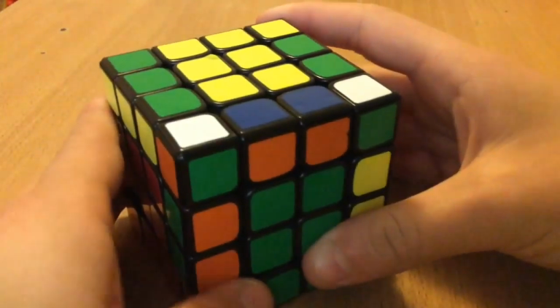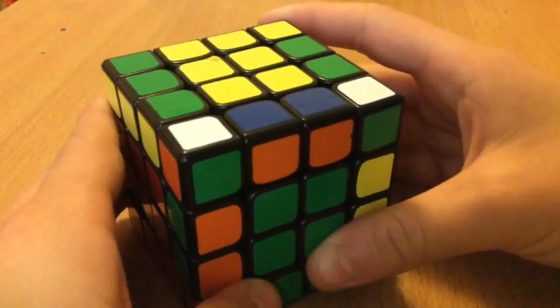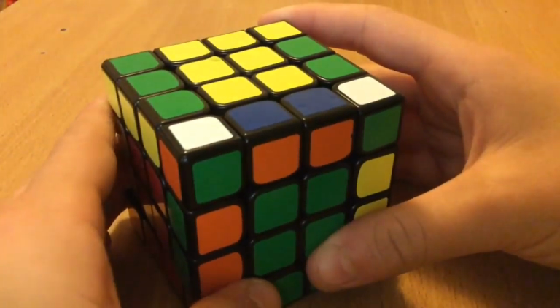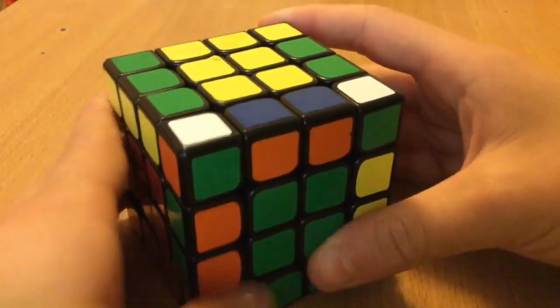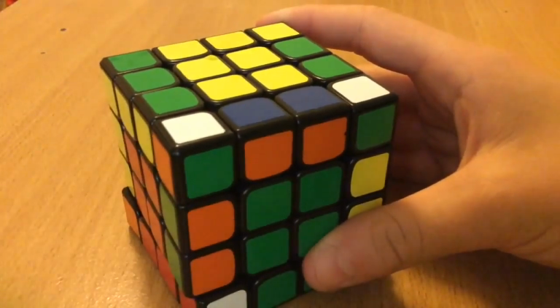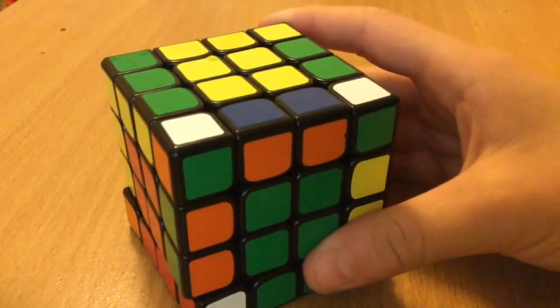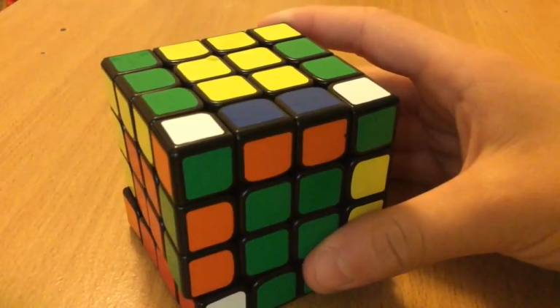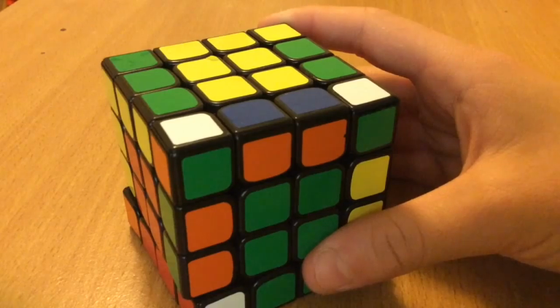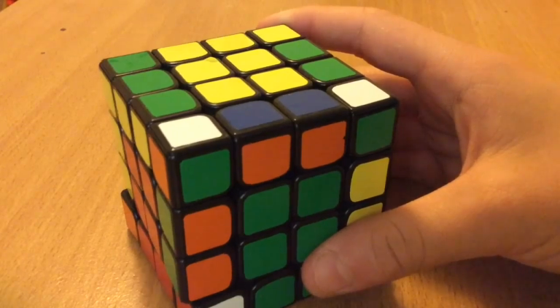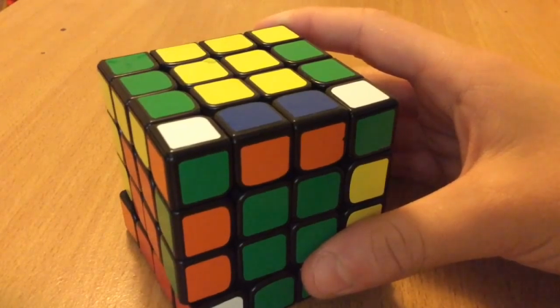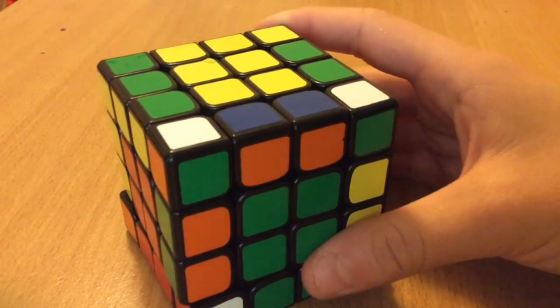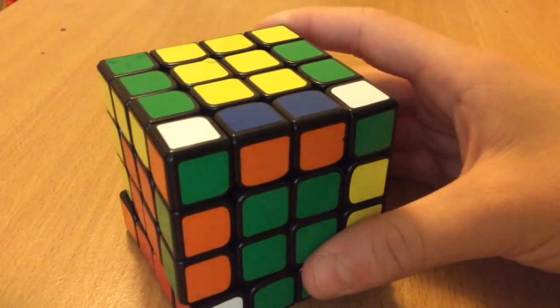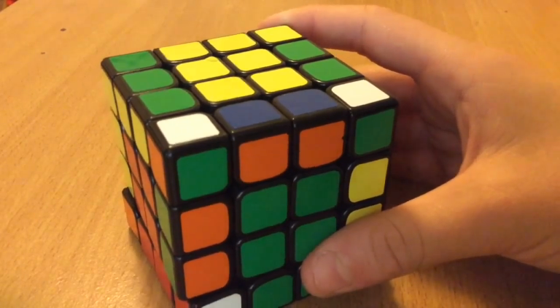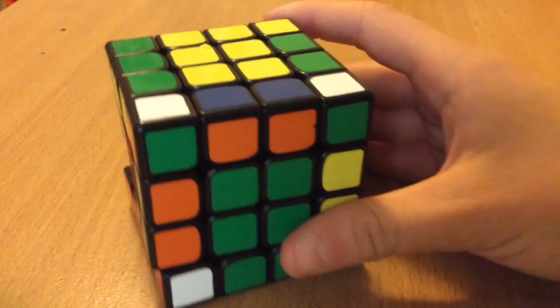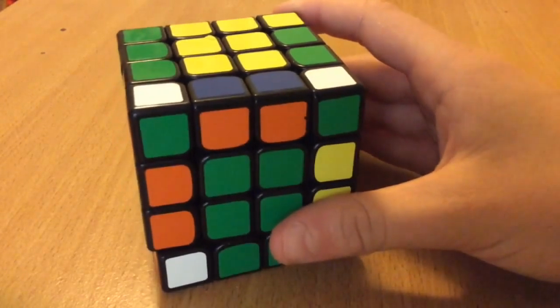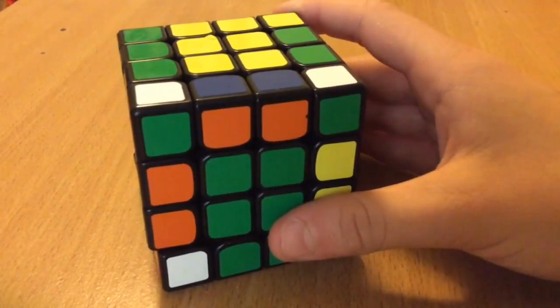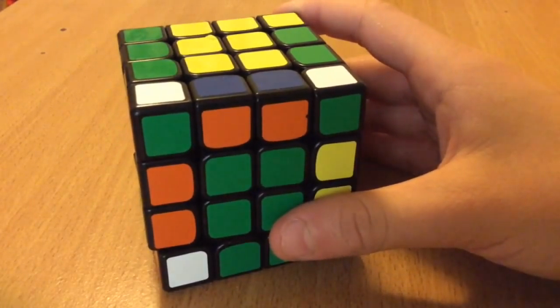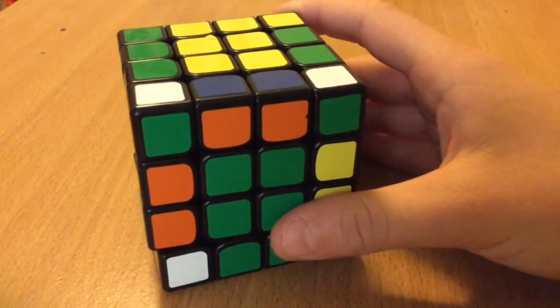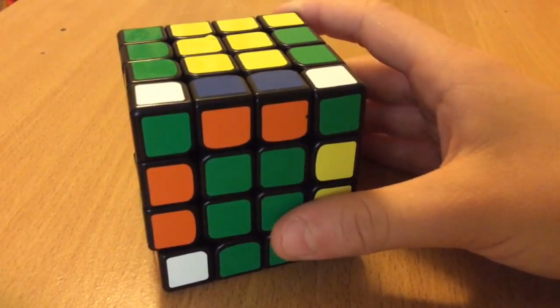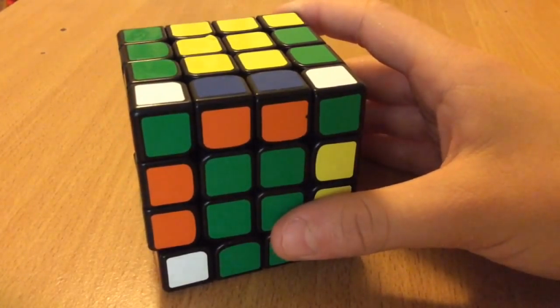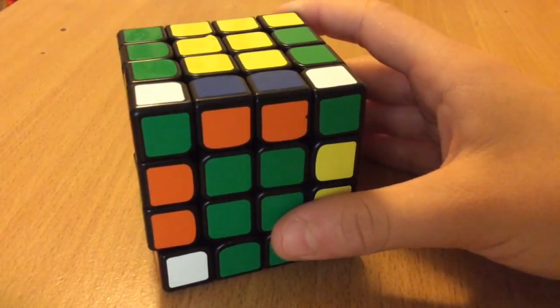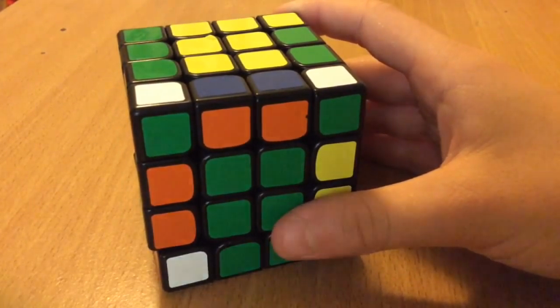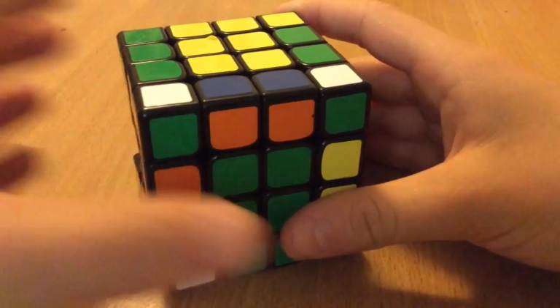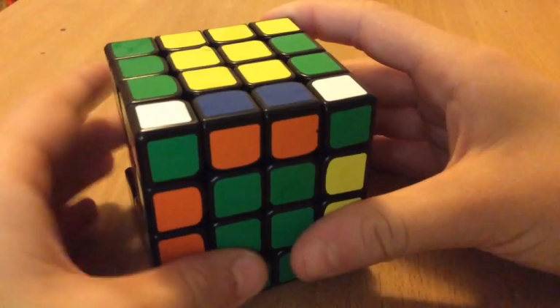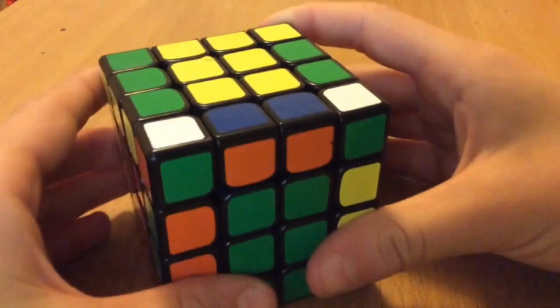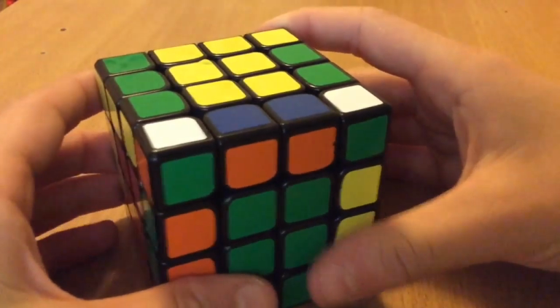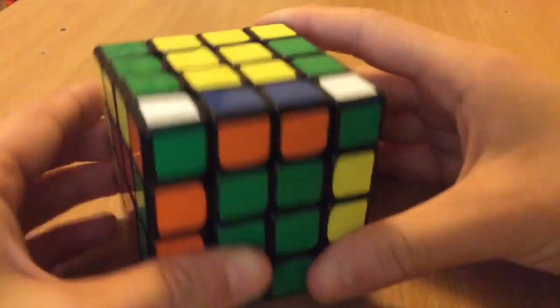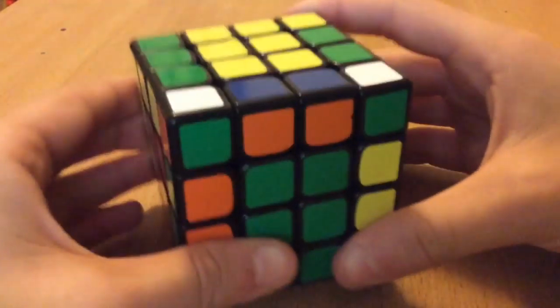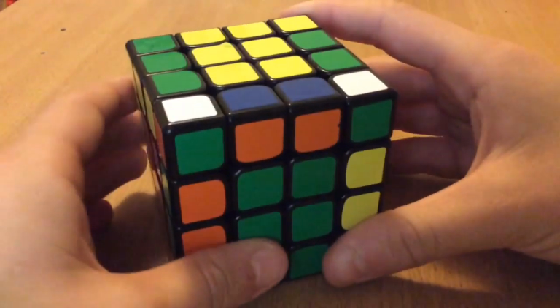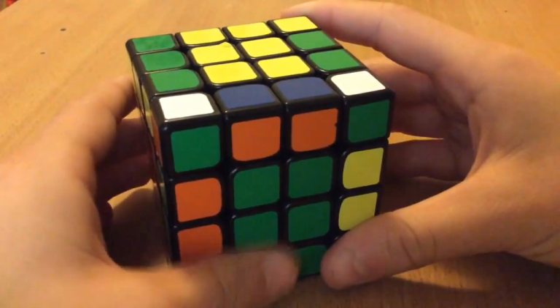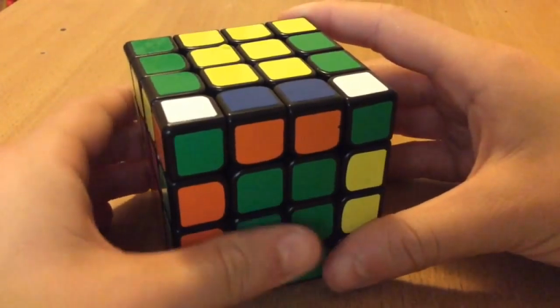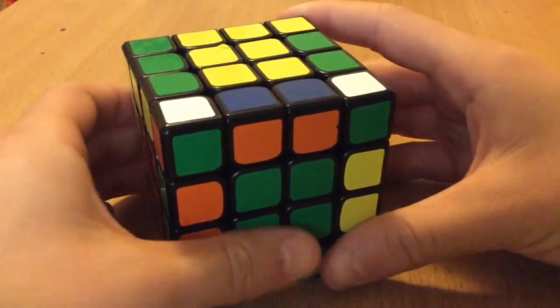I won't do a walkthrough for the 3x3 stage because that's pretty pointless, so I'll just get back to my next scramble.